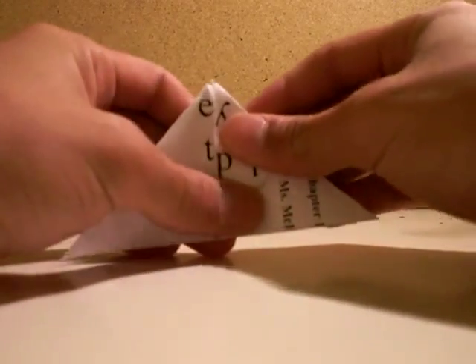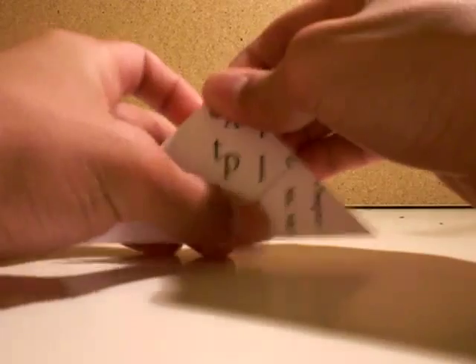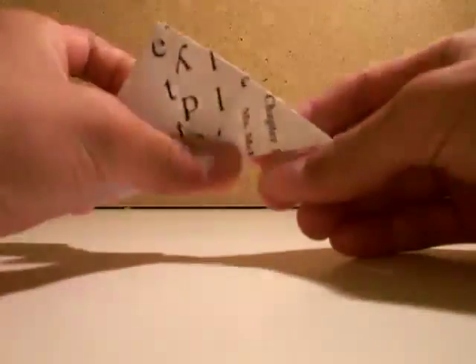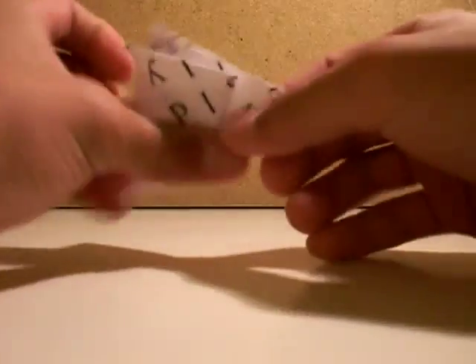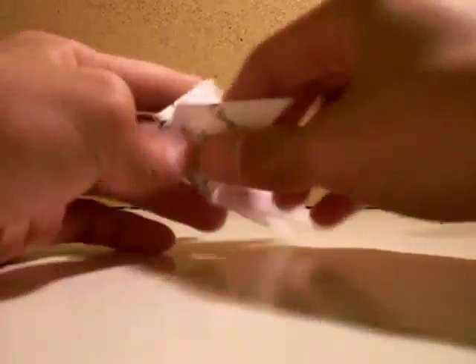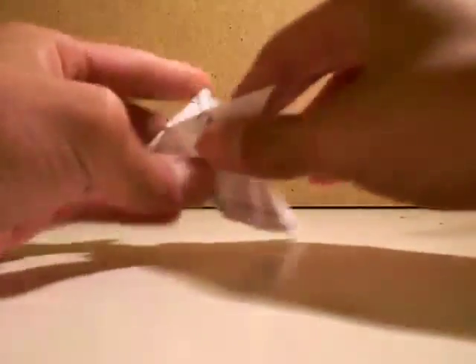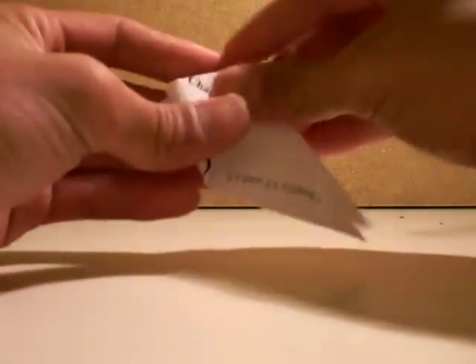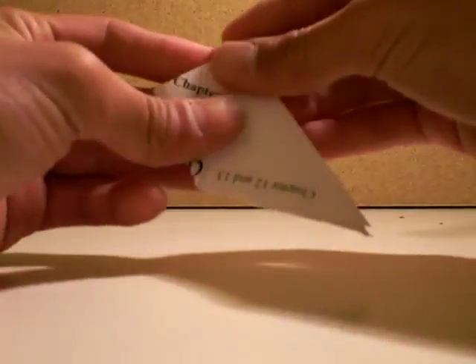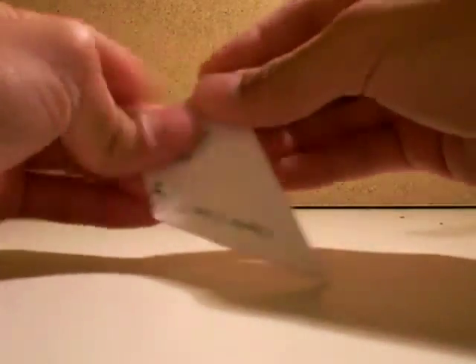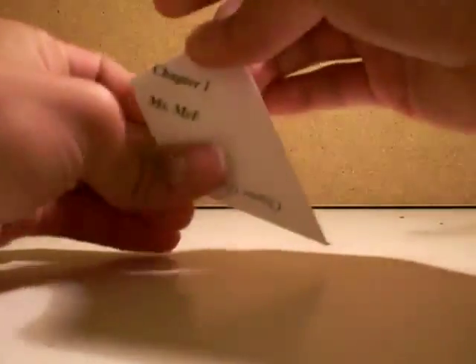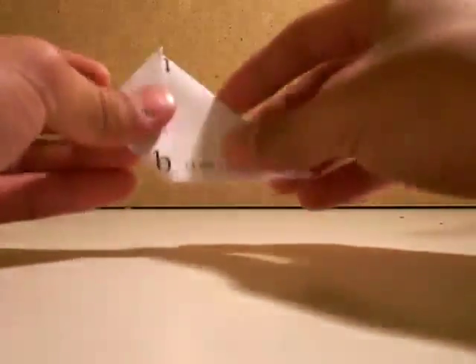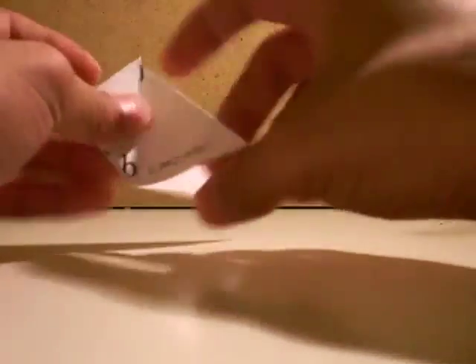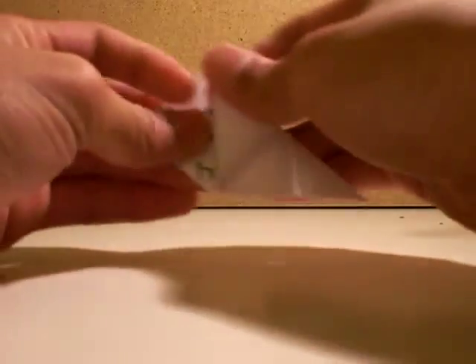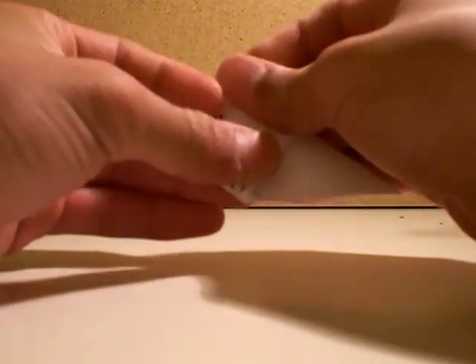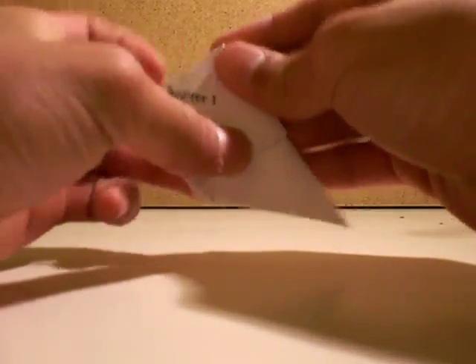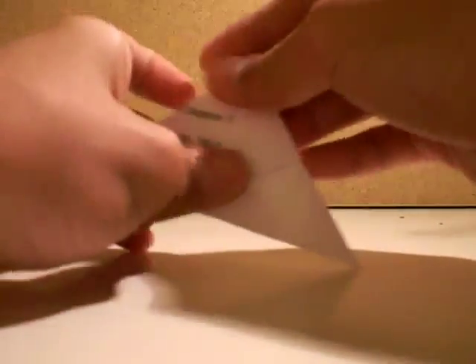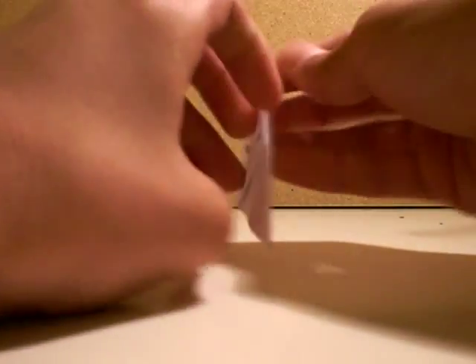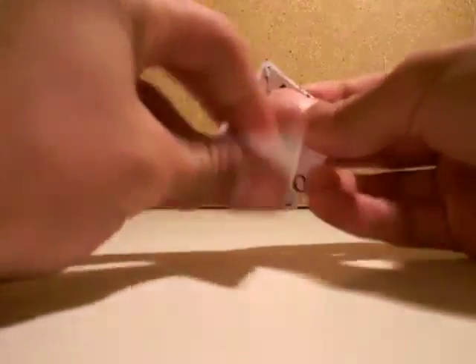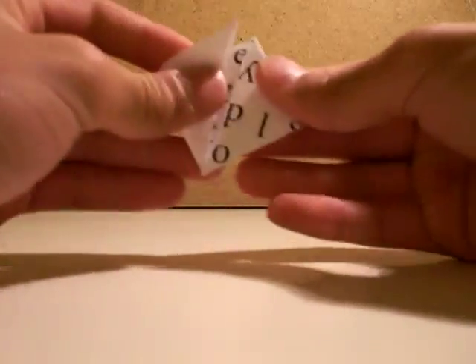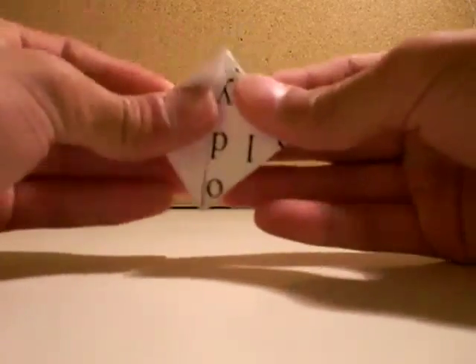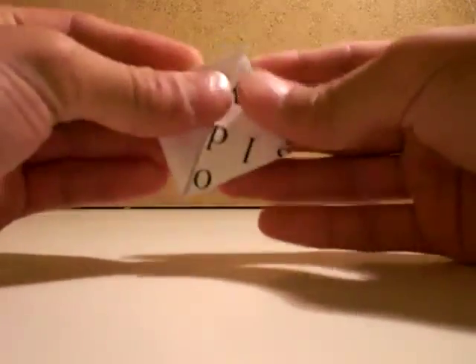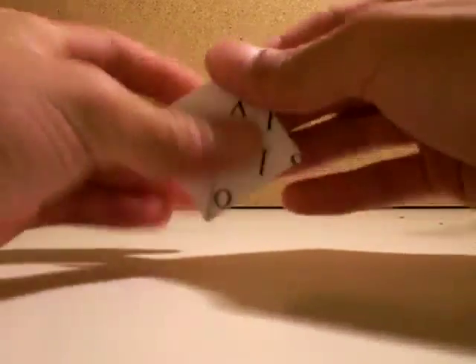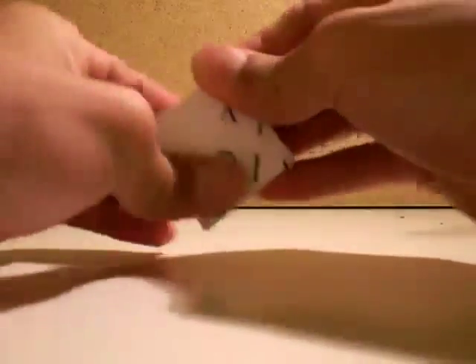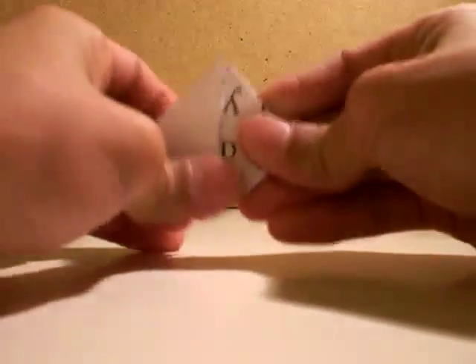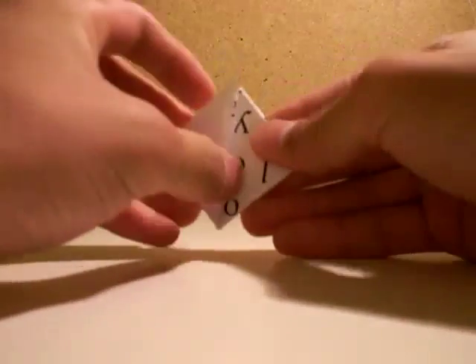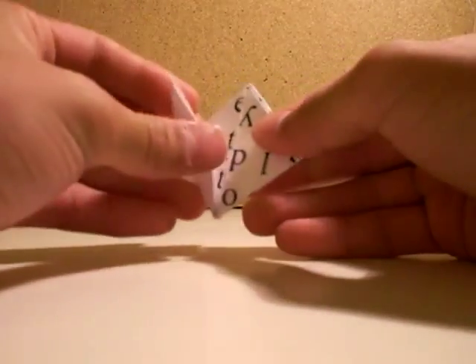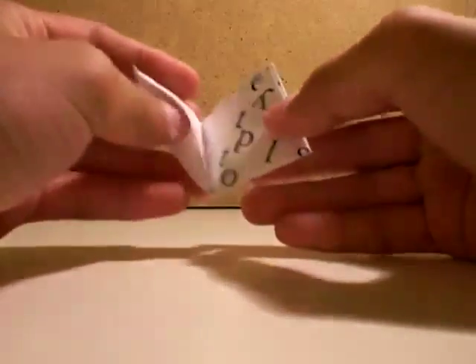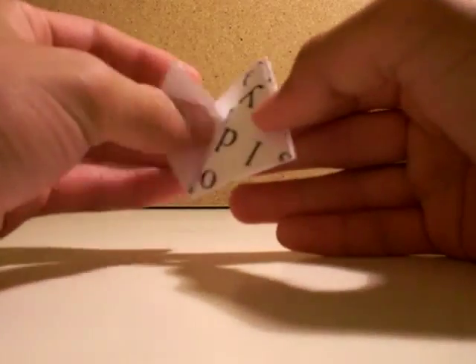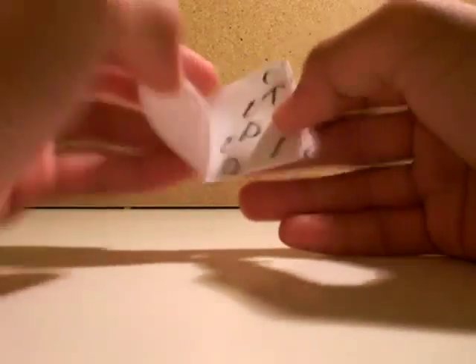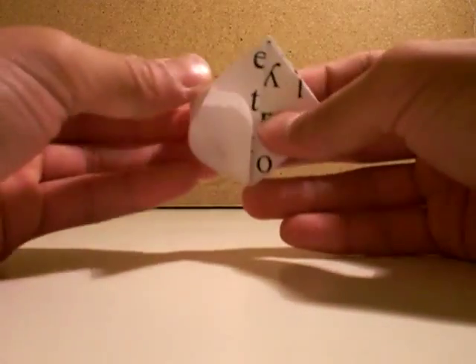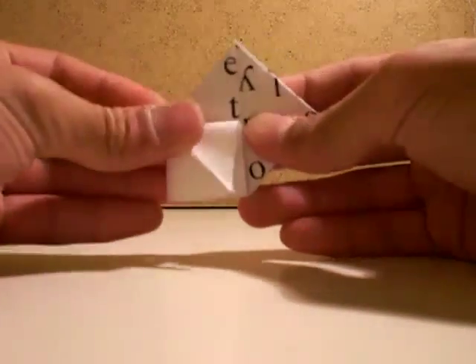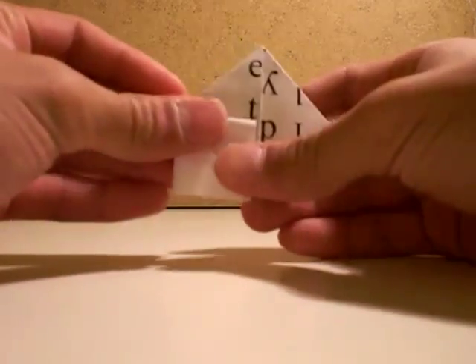One, two, three, four. Now you open these pockets and fold that down.